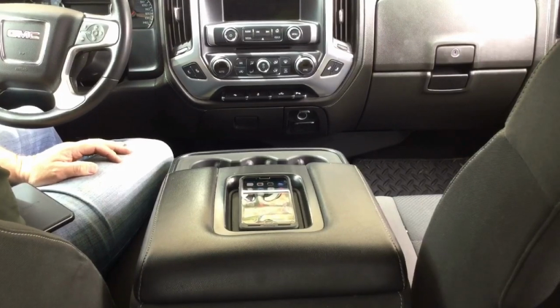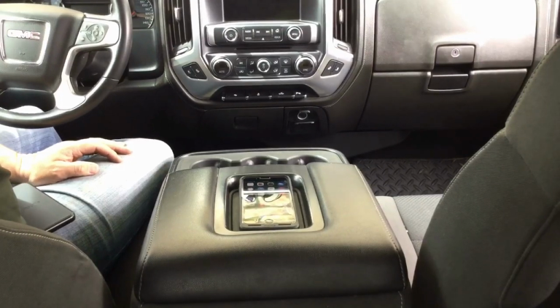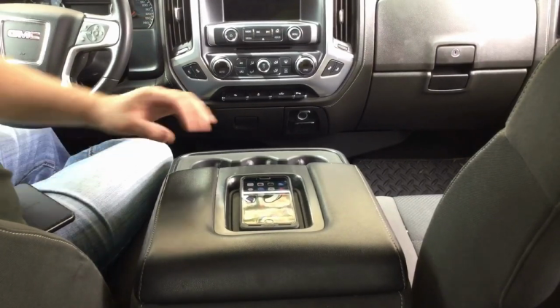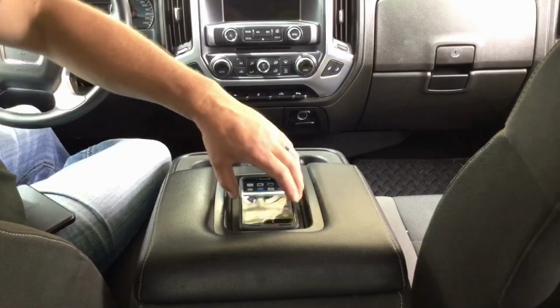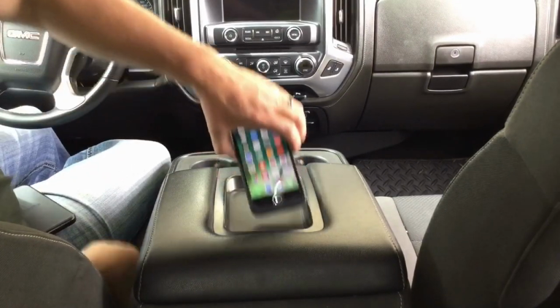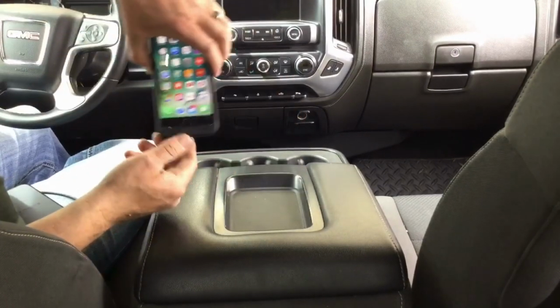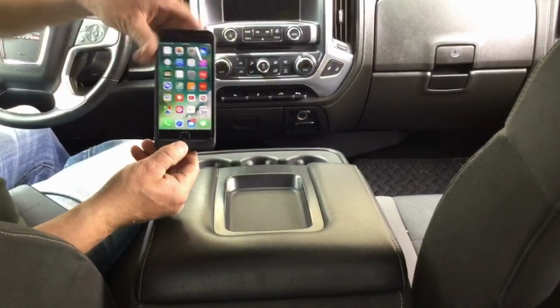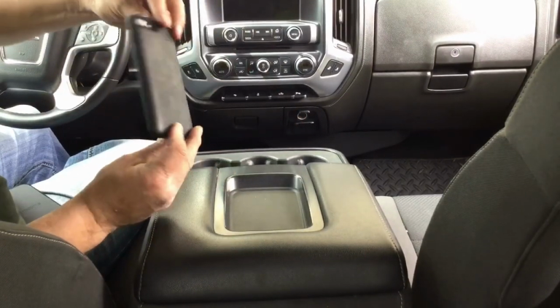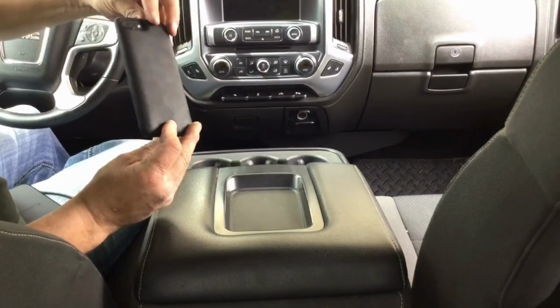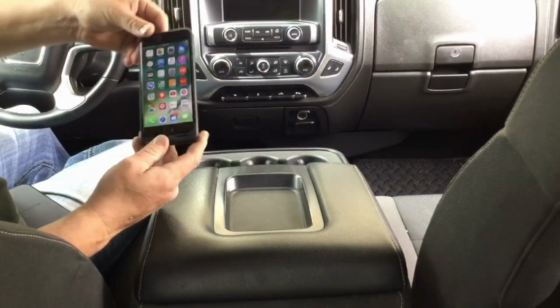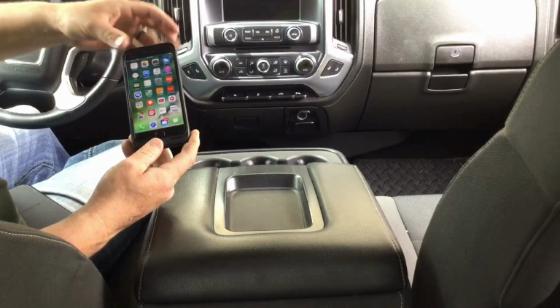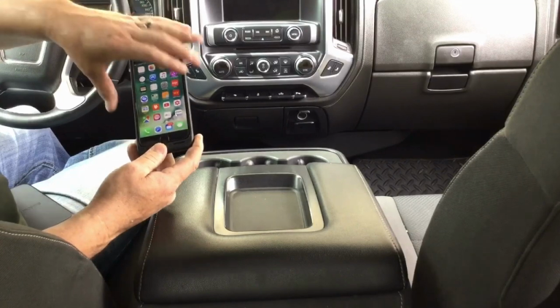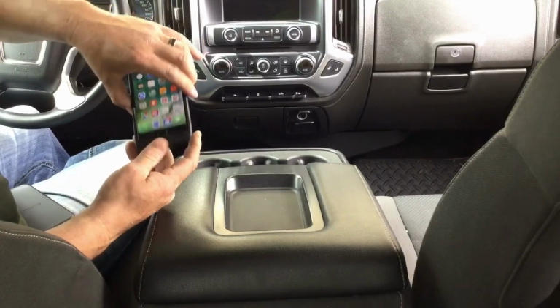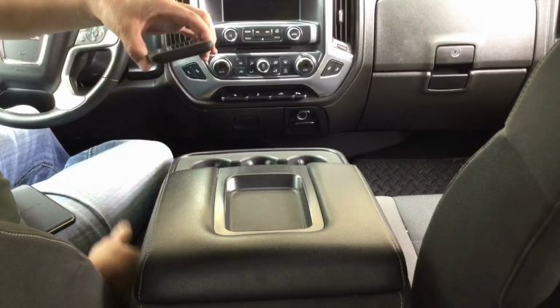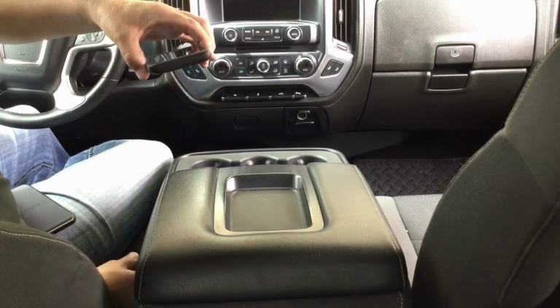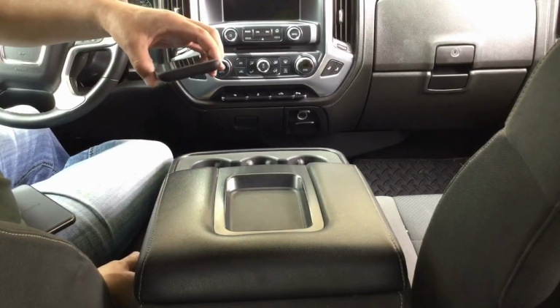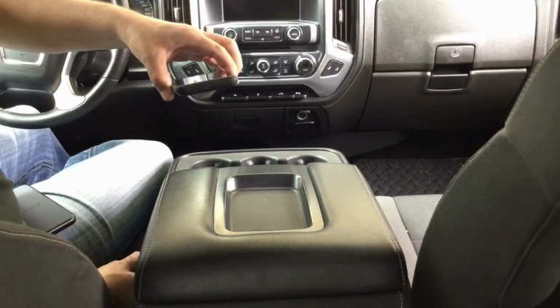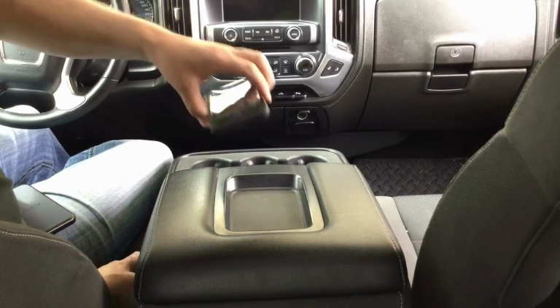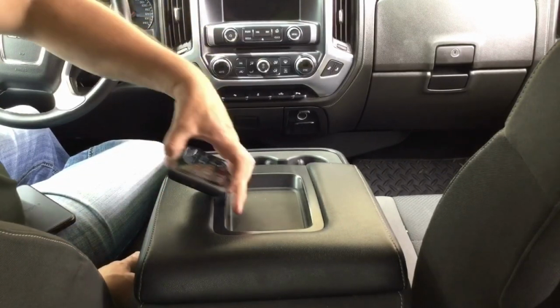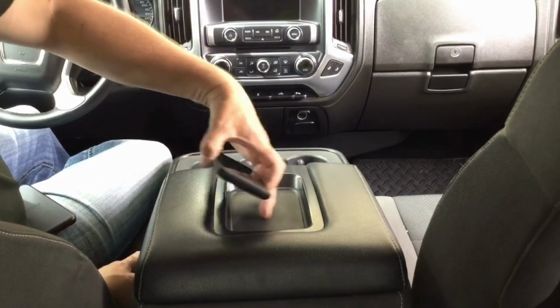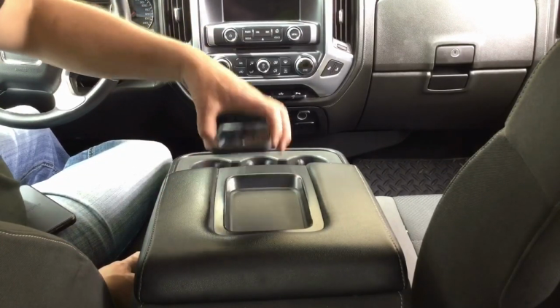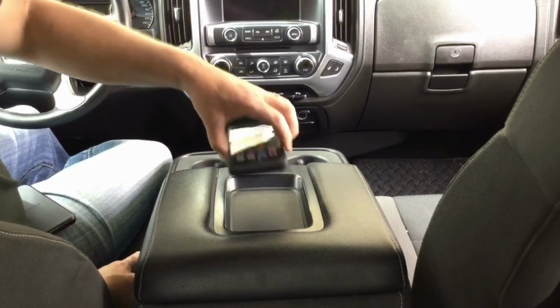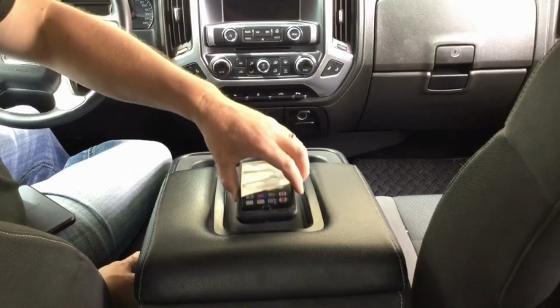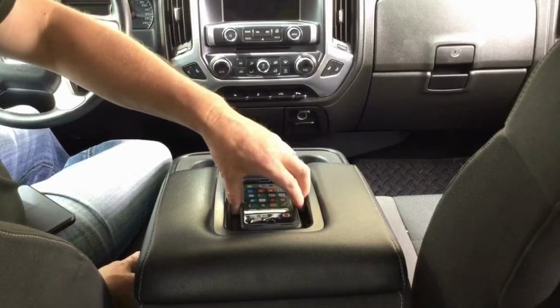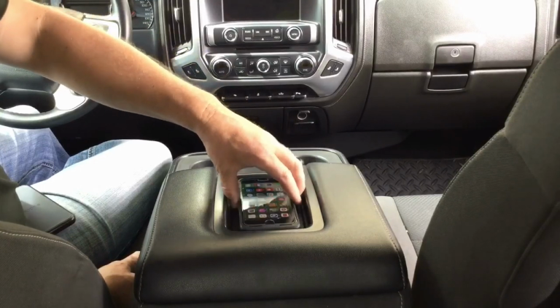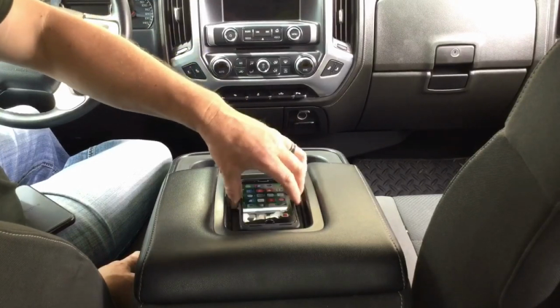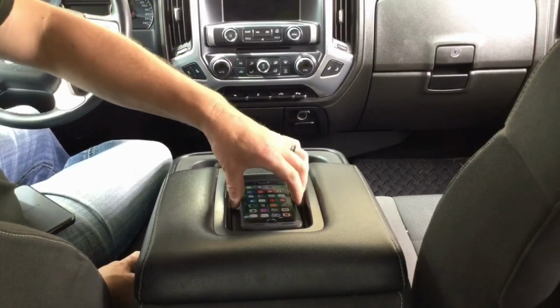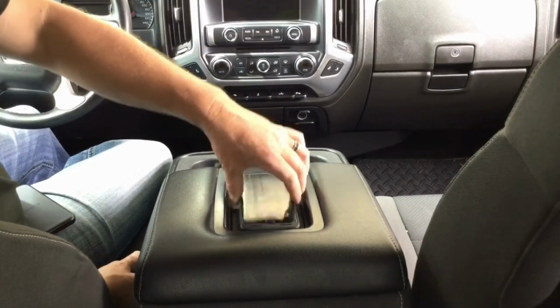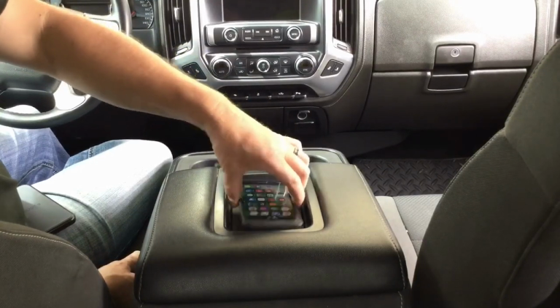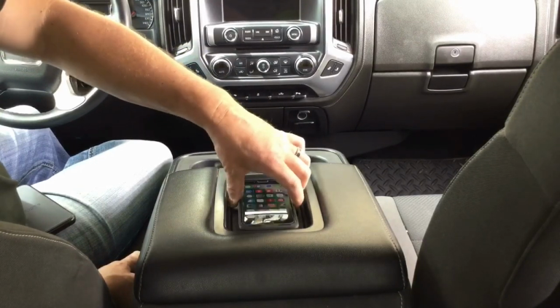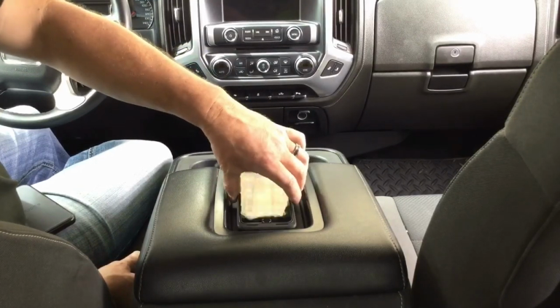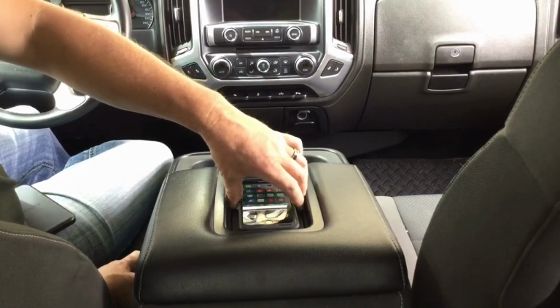I've got an iPhone 7 with a Mophie case on it that charges wirelessly. I've tried charging this in a Yukon and a Tahoe that have wireless charging in the center console, and it just doesn't fit in there. I don't know if it would charge even if it did fit down in there.